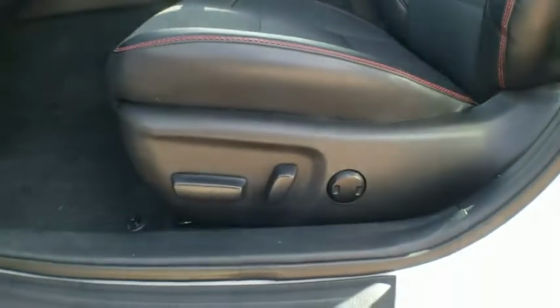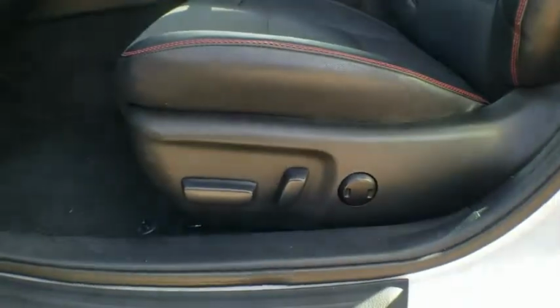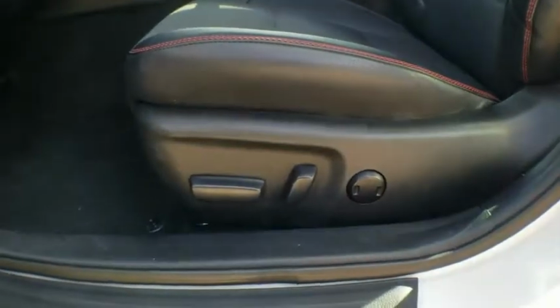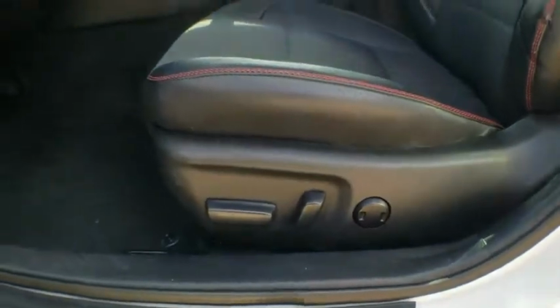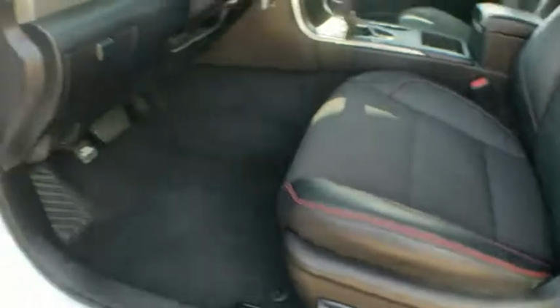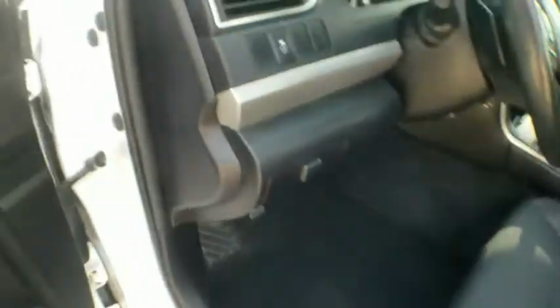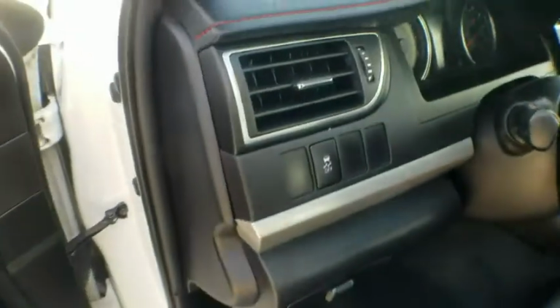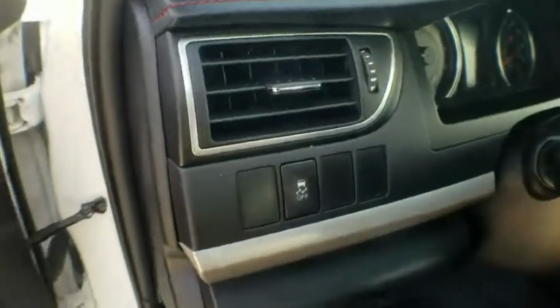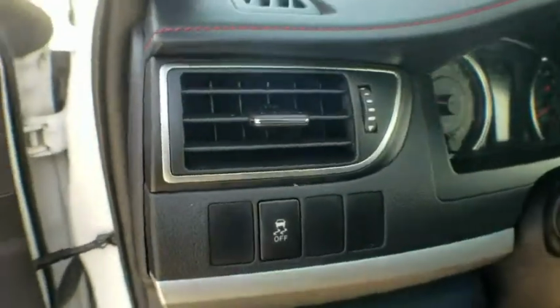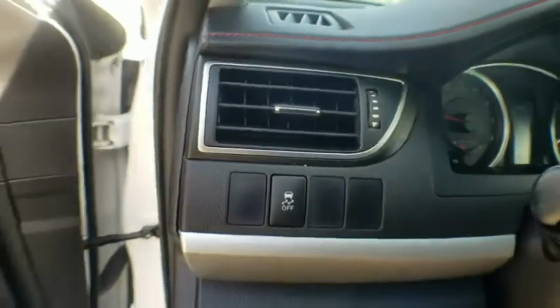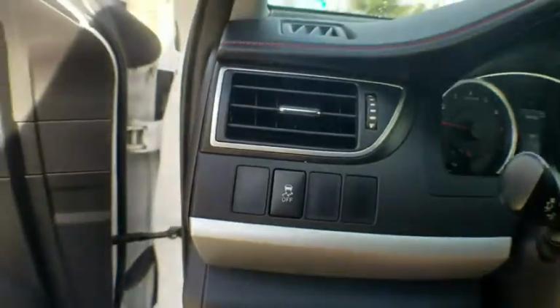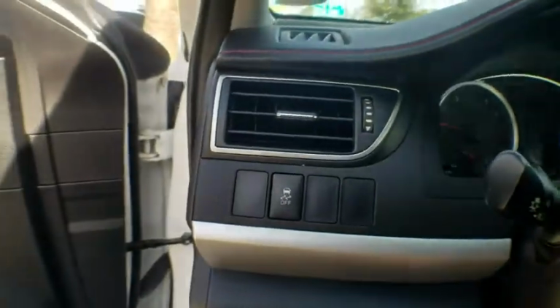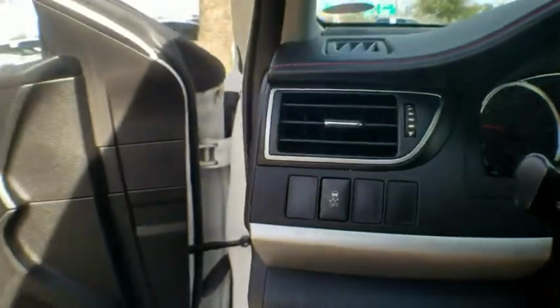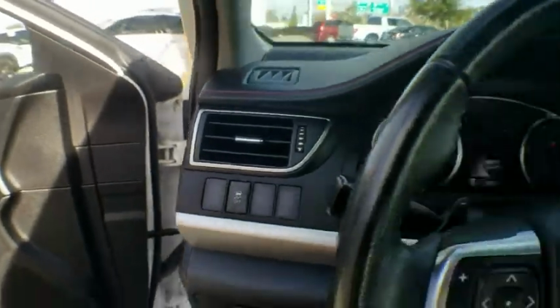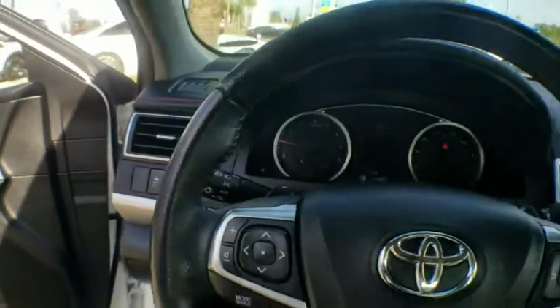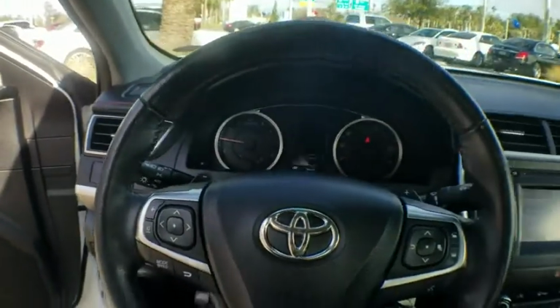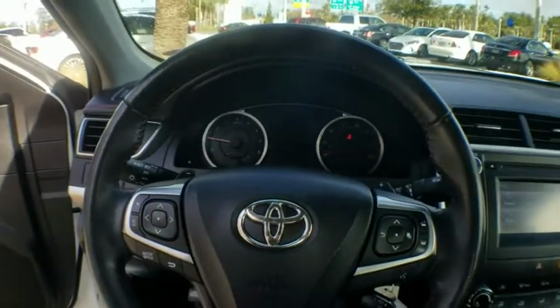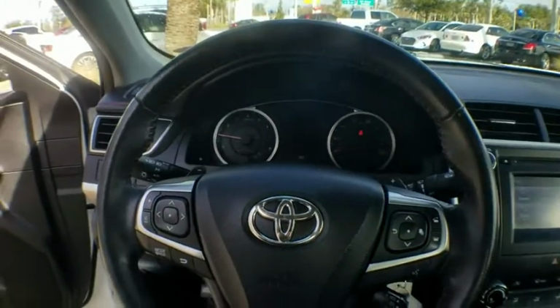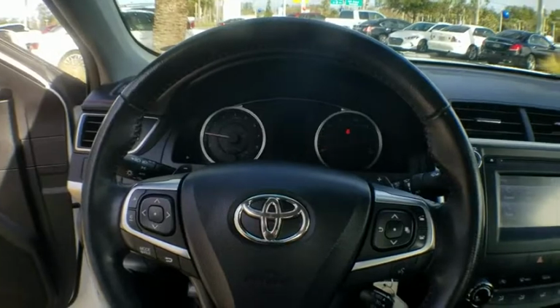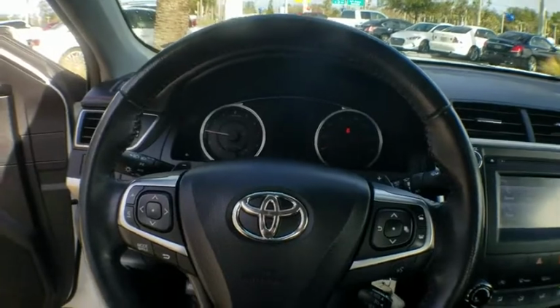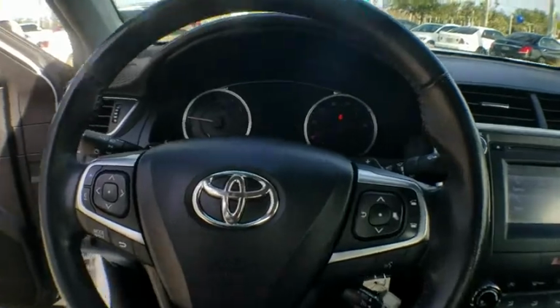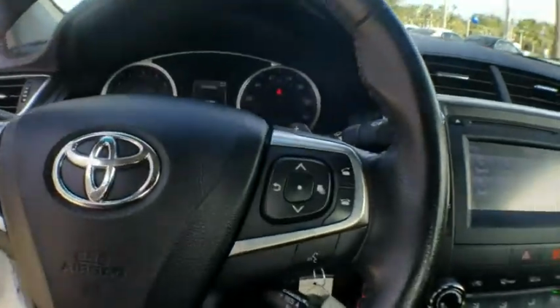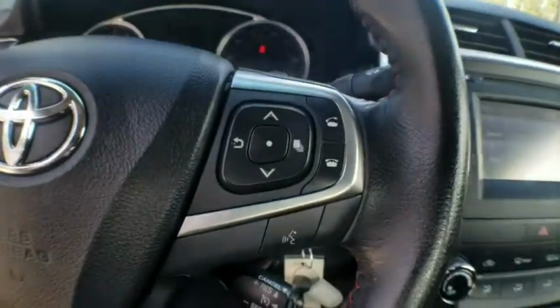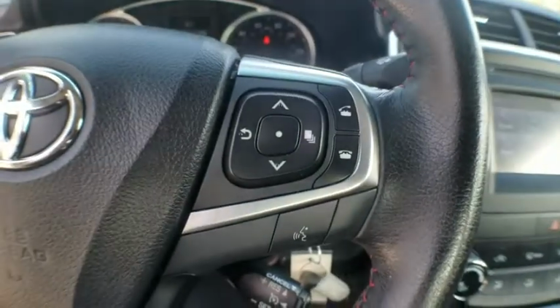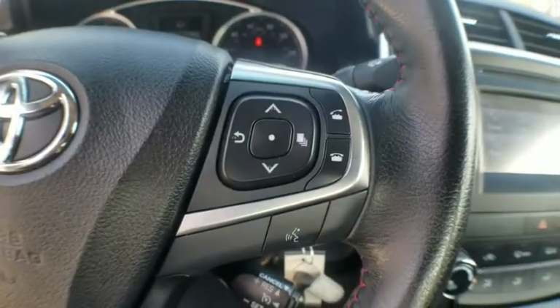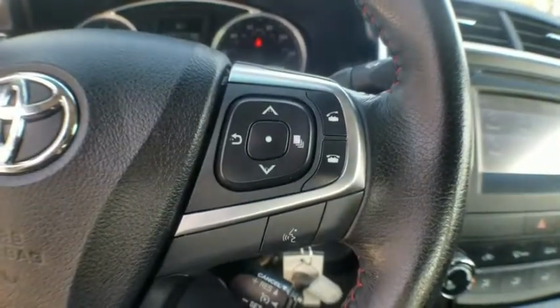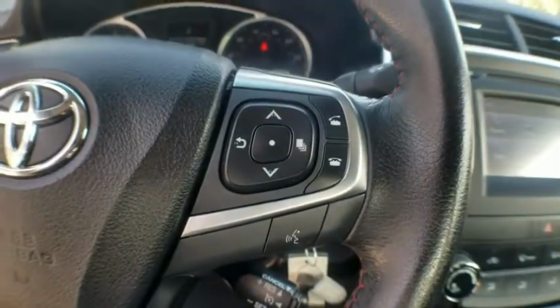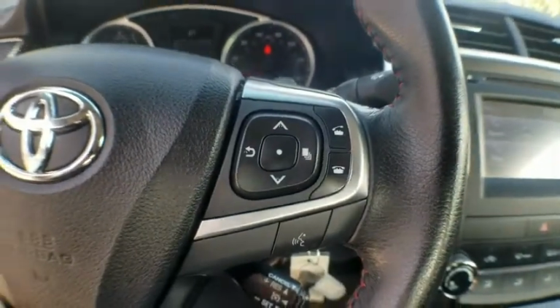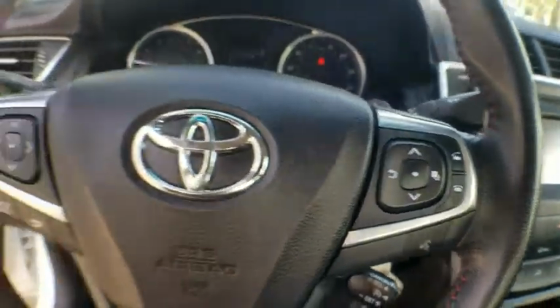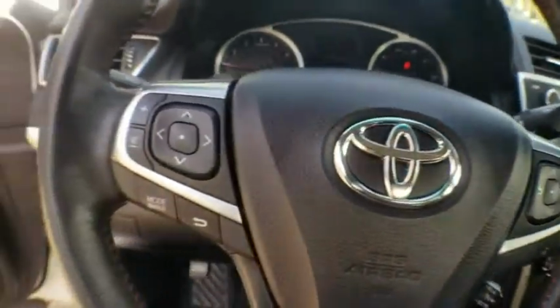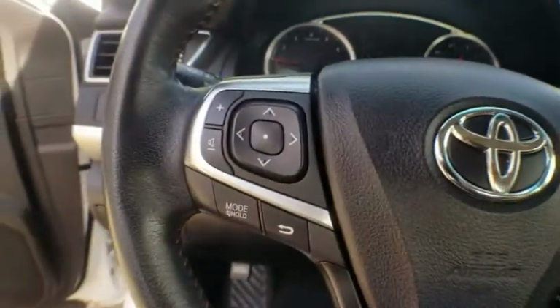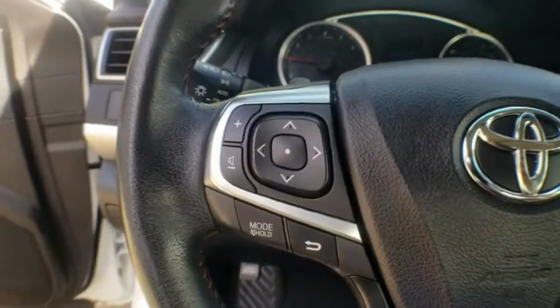CD player, trip computer, rear window defroster, remote keyless entry, panic alarm, brake assist, tachometer, overhead console, power driver's seat, front reading lamps, and driver vanity mirror.